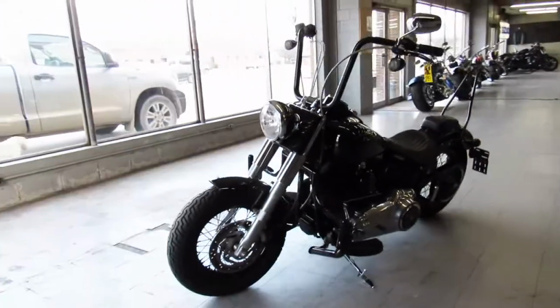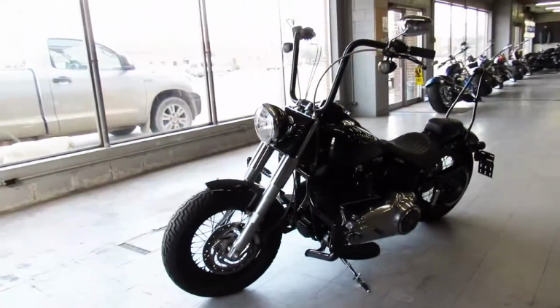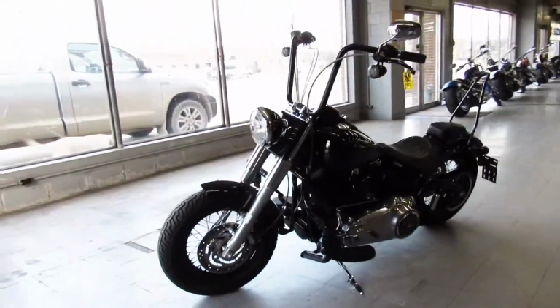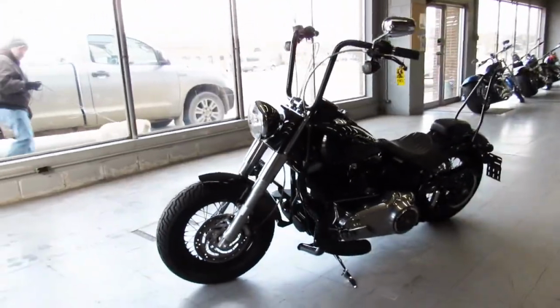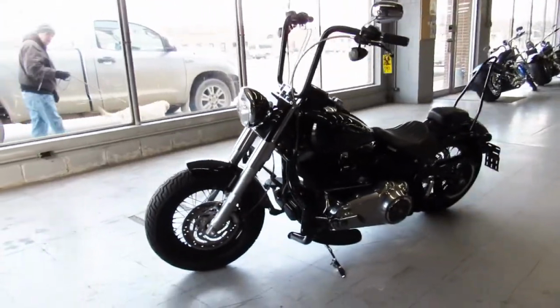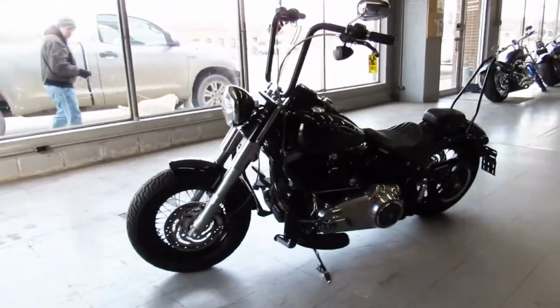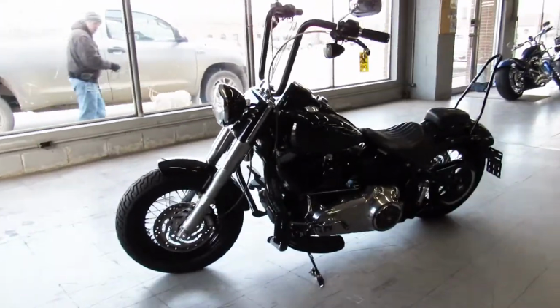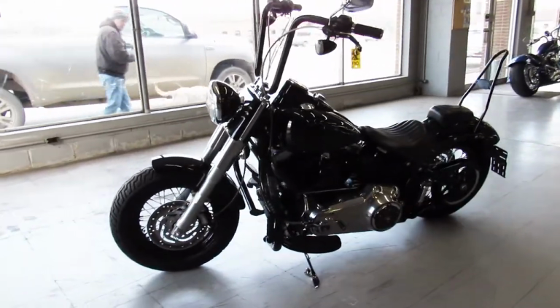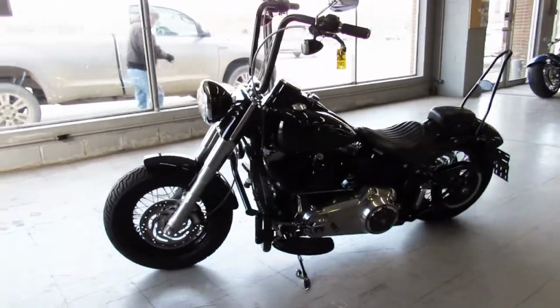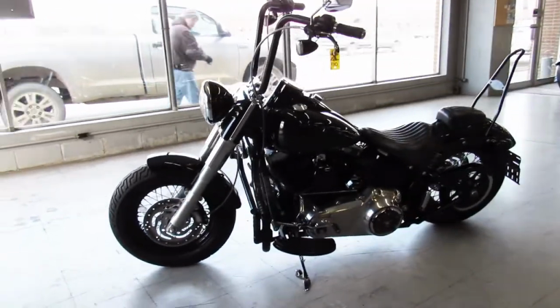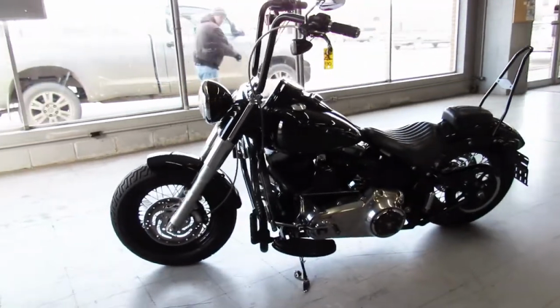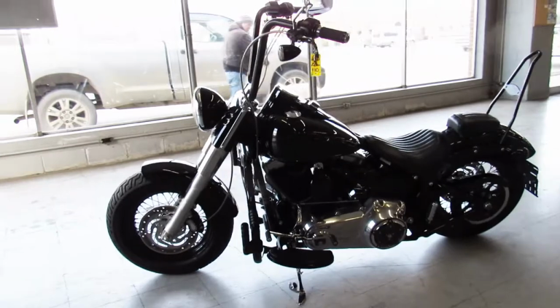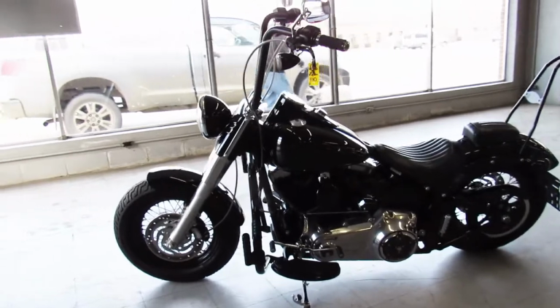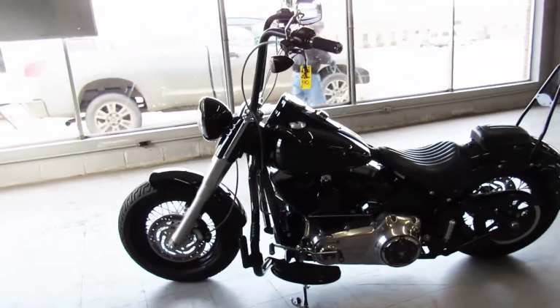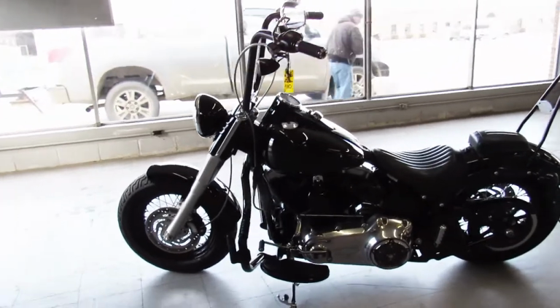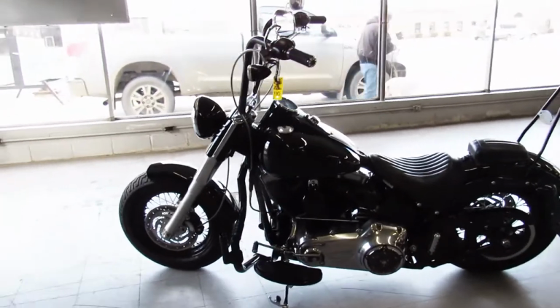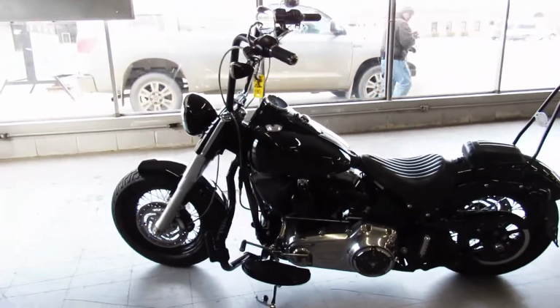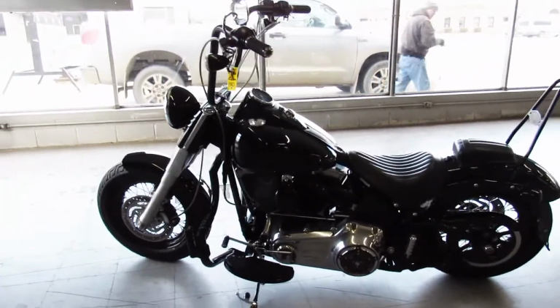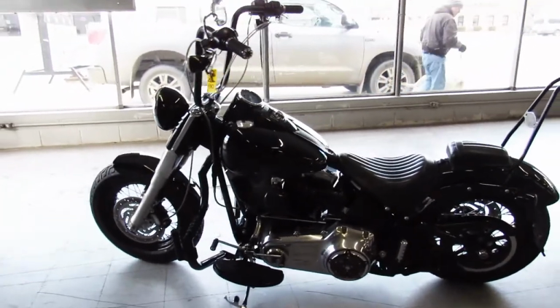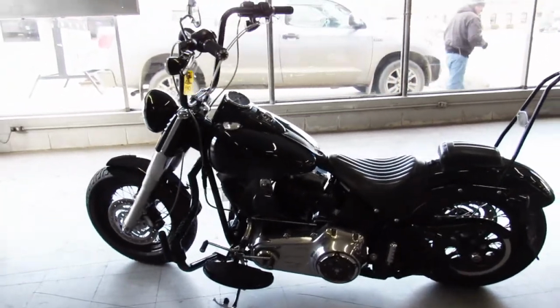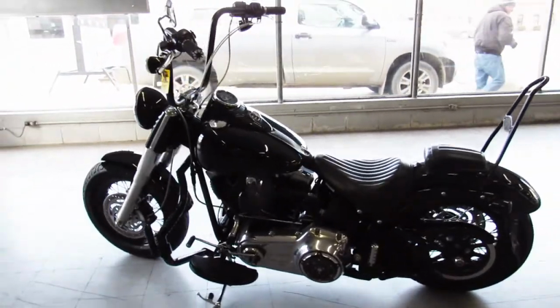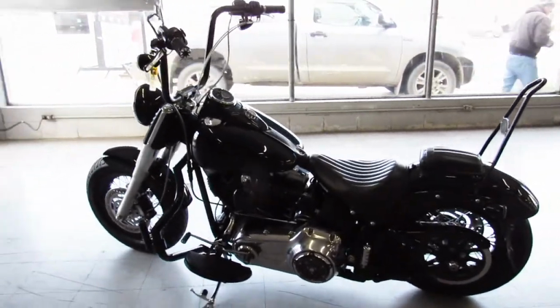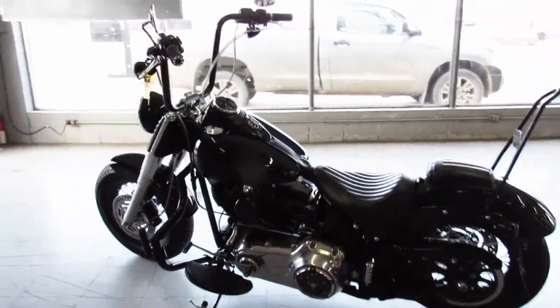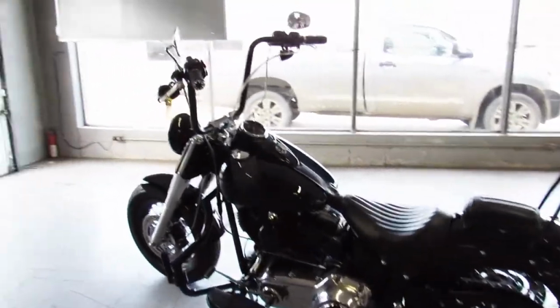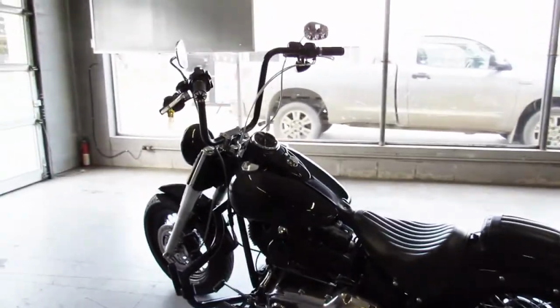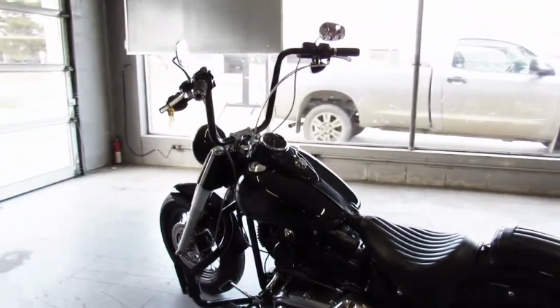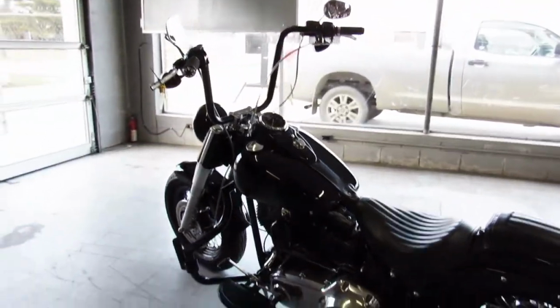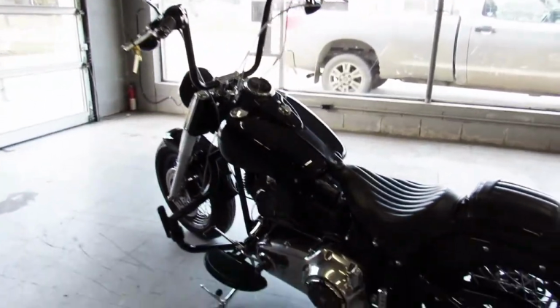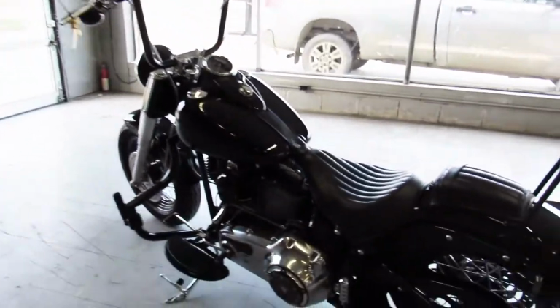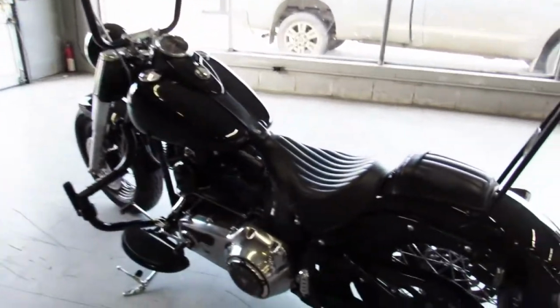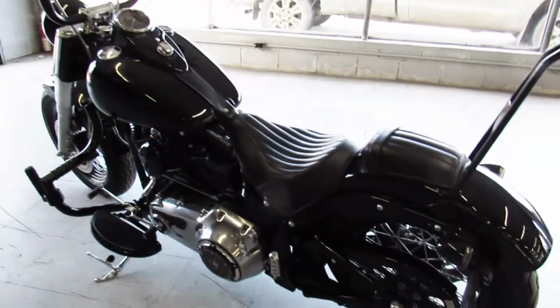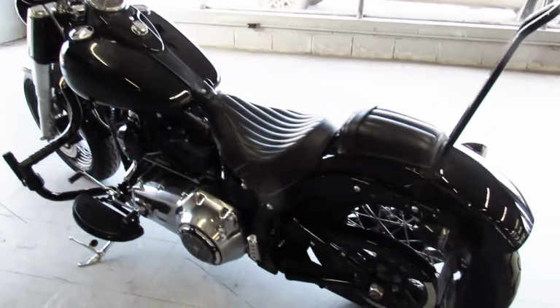All blacked out with lace wheels, Screamin' Eagle intake, a slash cut drag exhaust, billet grips and levers, engine guards, highway pegs, and more.